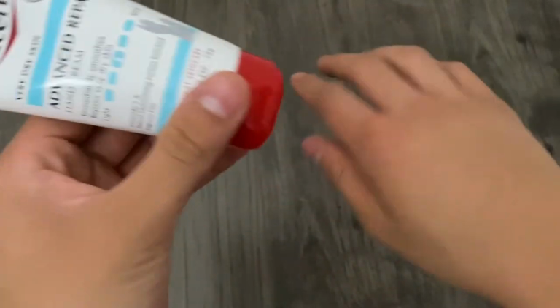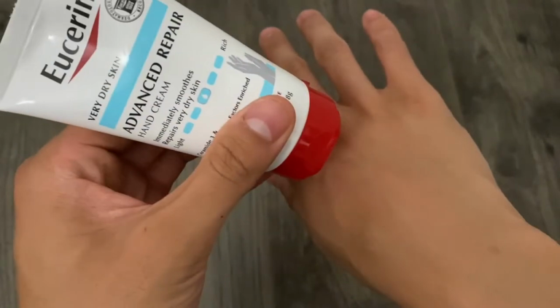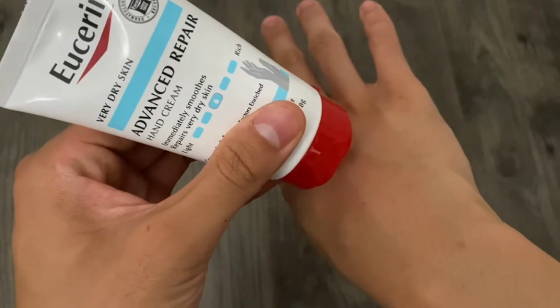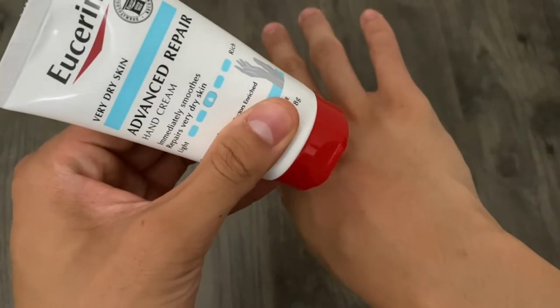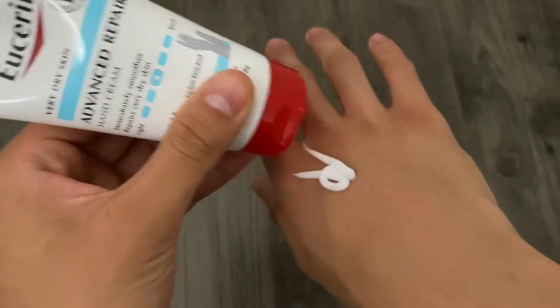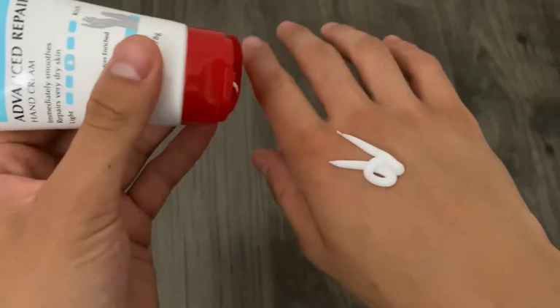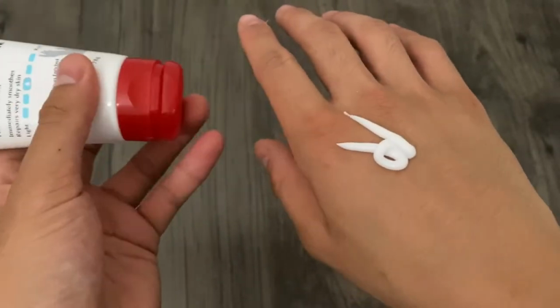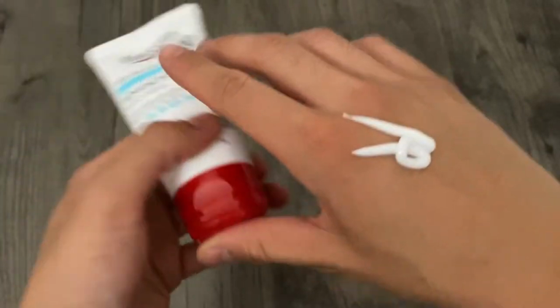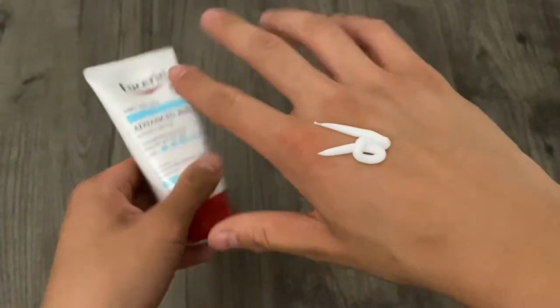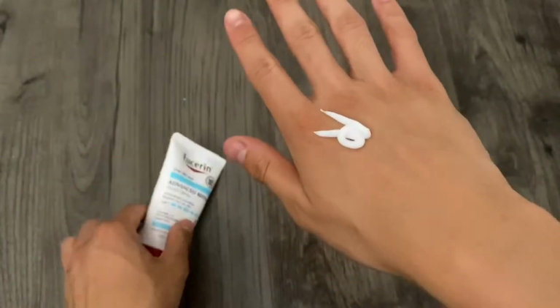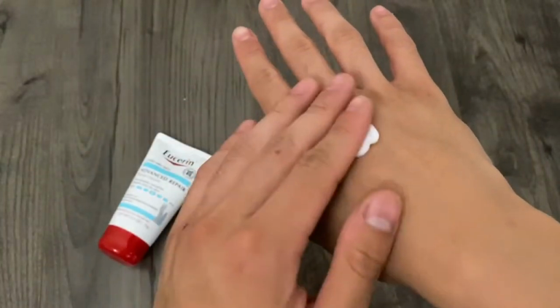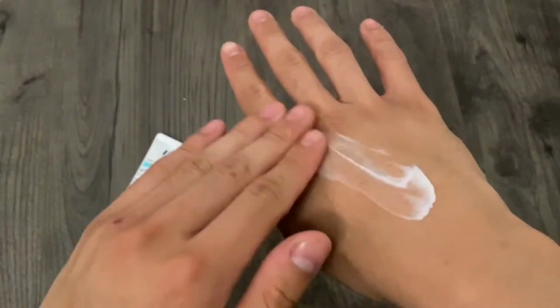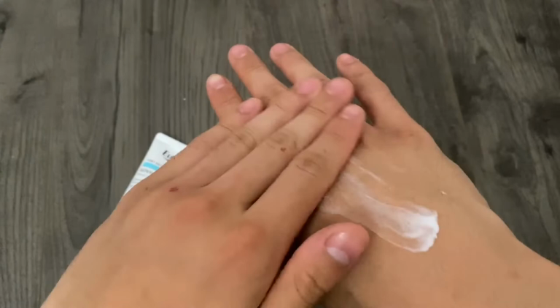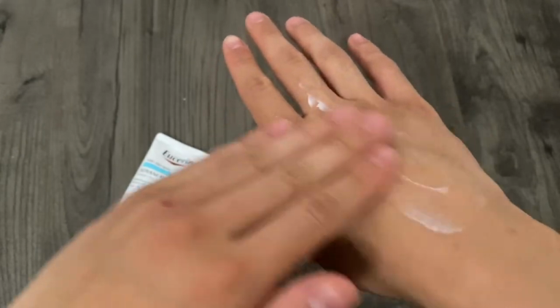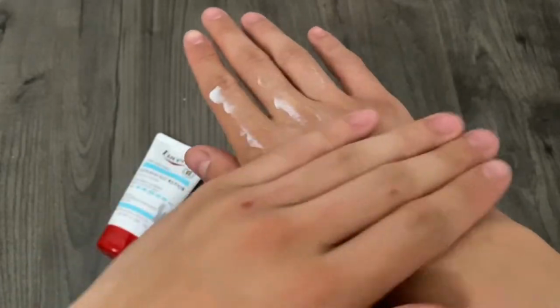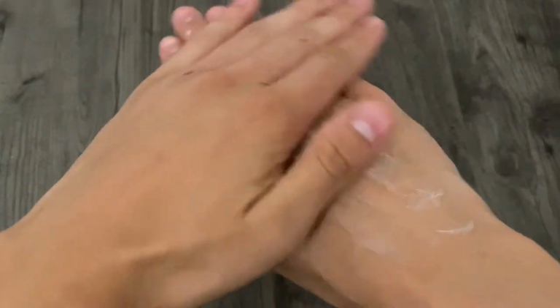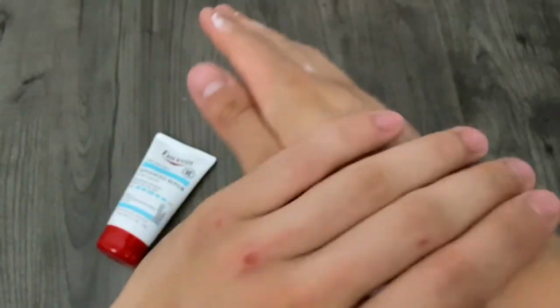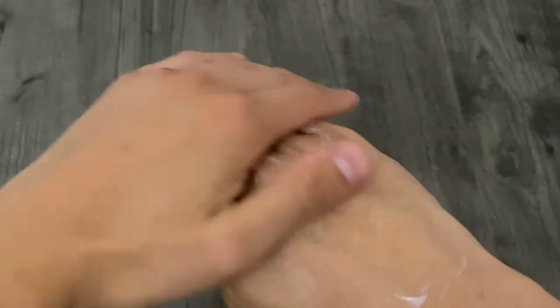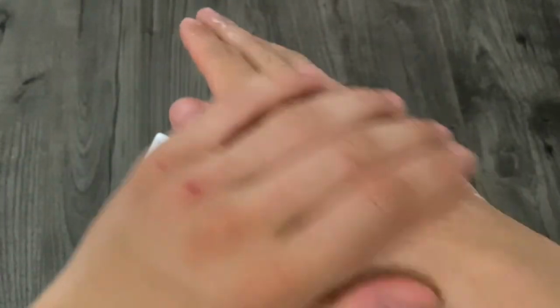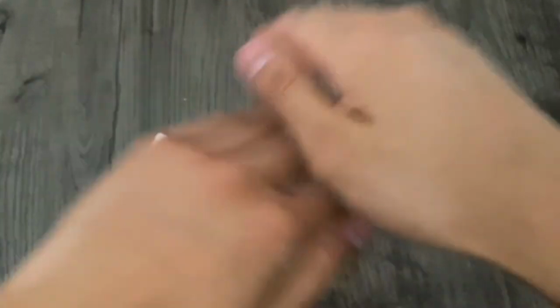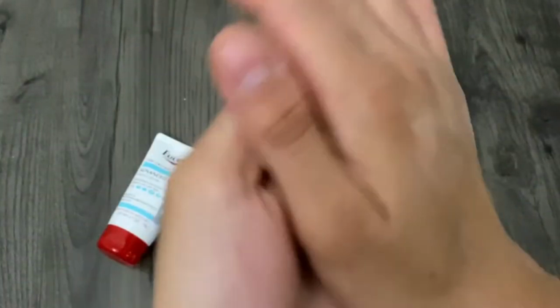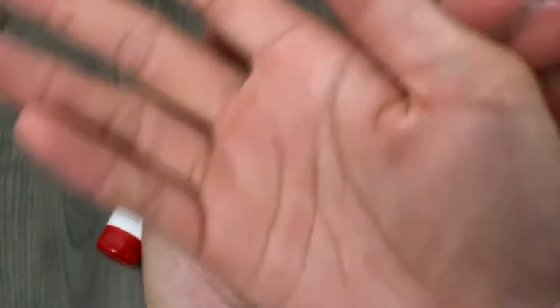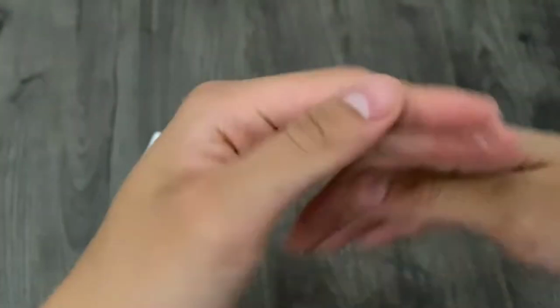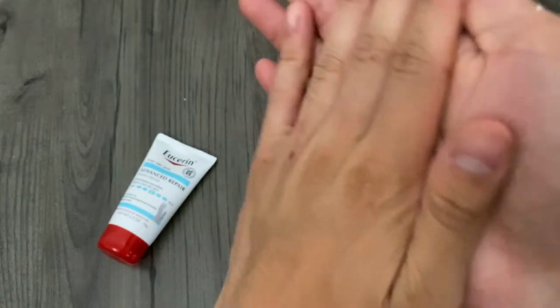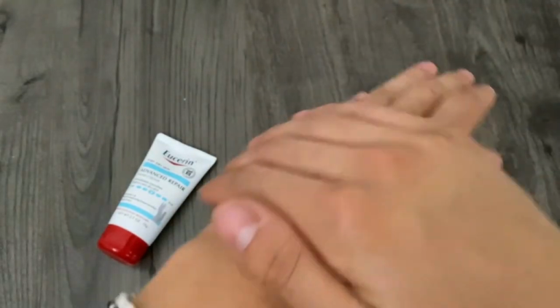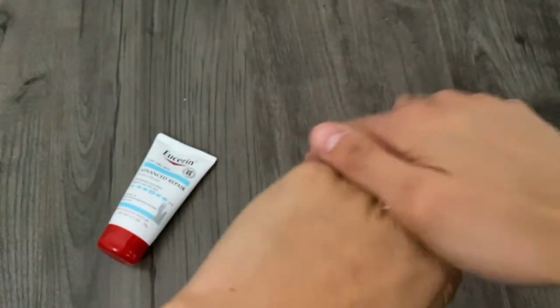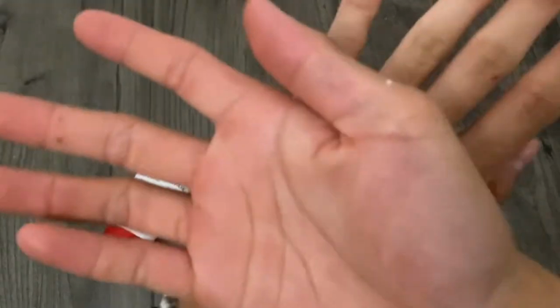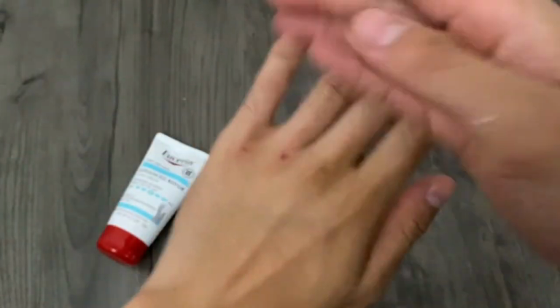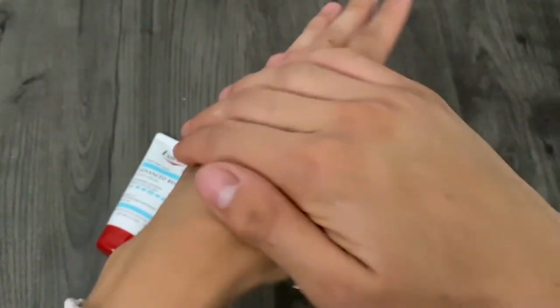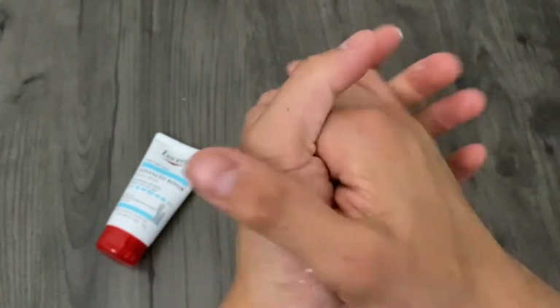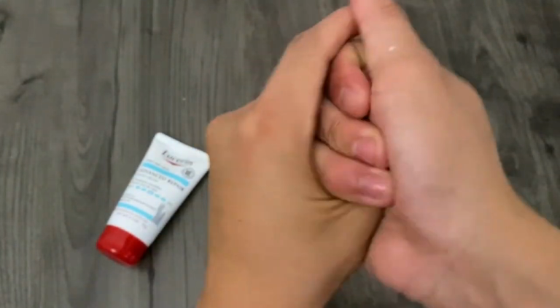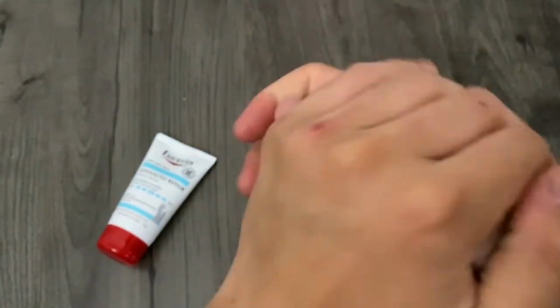When you use it, you go ahead and just open it up, squeeze the bottle out like so, close the bottle, and then just start rubbing it onto your skin. Immediately it starts smoothing it out. I love the consistency — very smooth, very soft, and my hands just feel a lot better after.